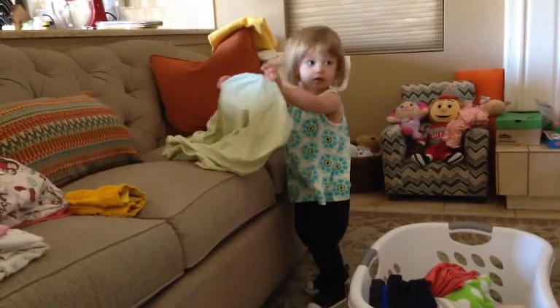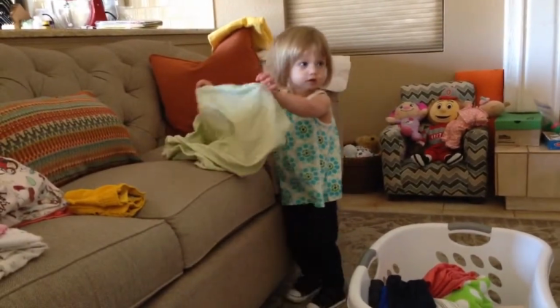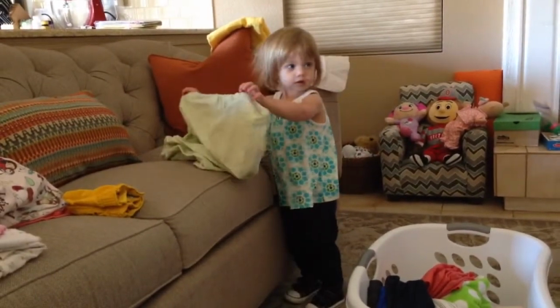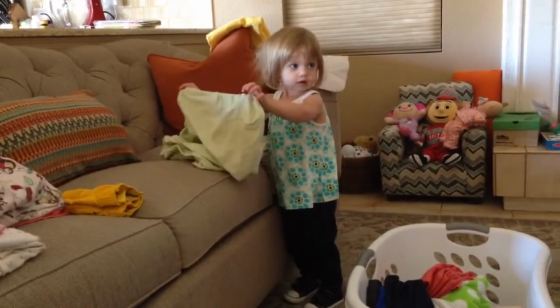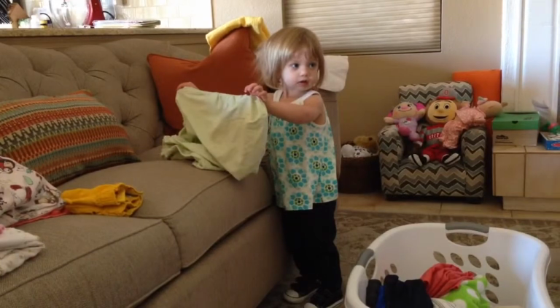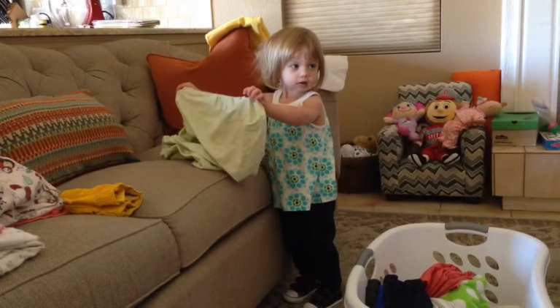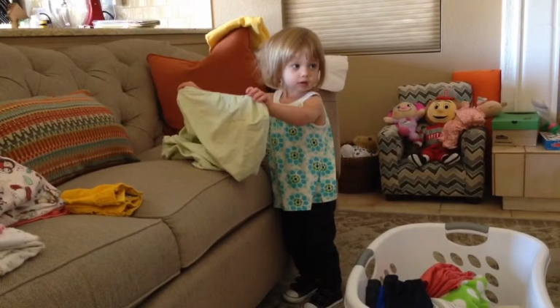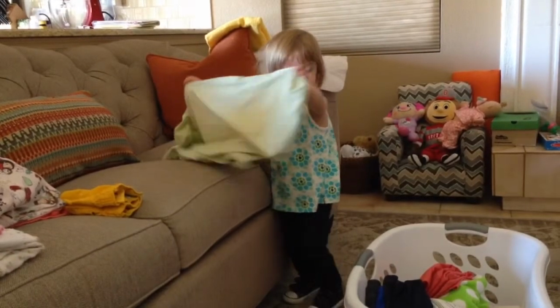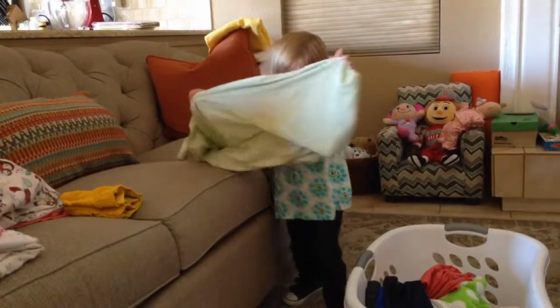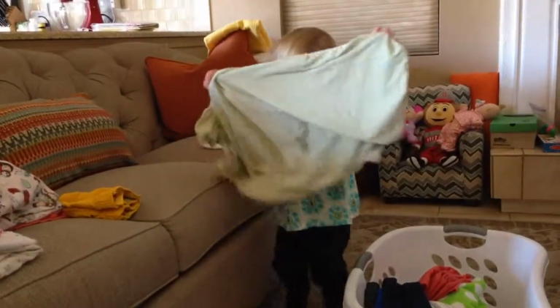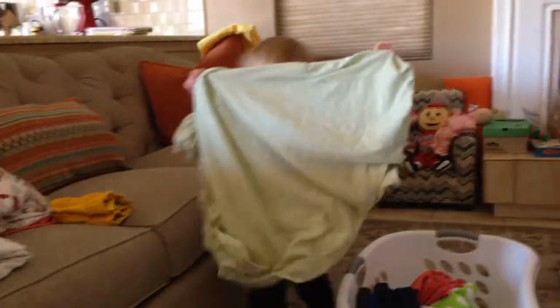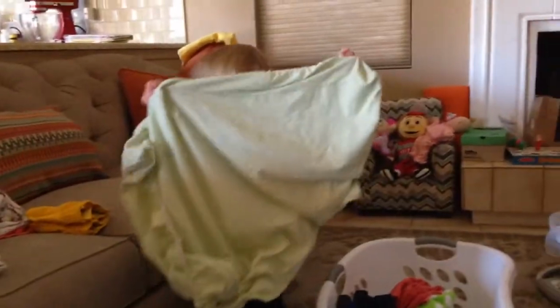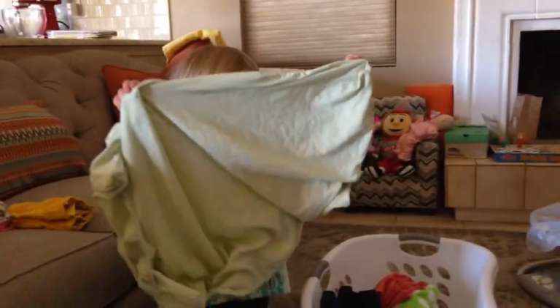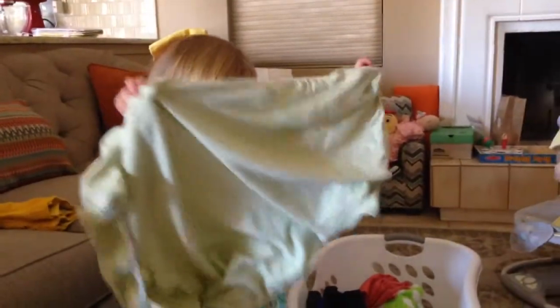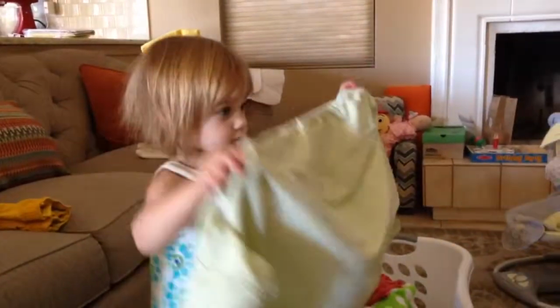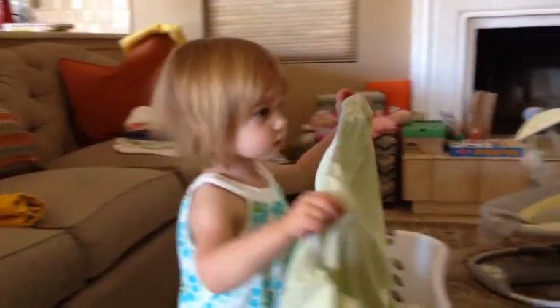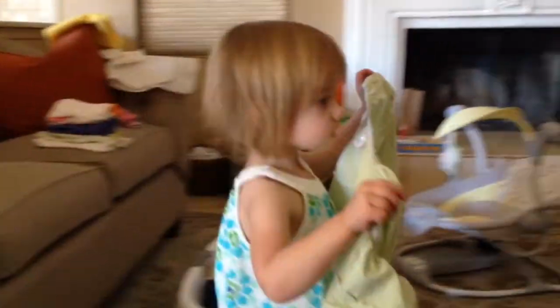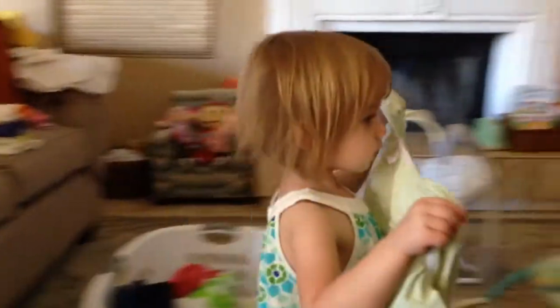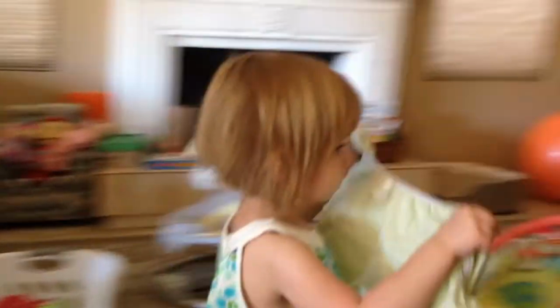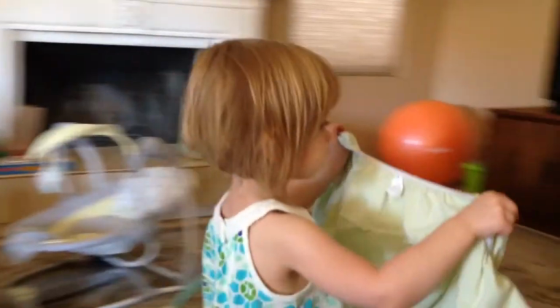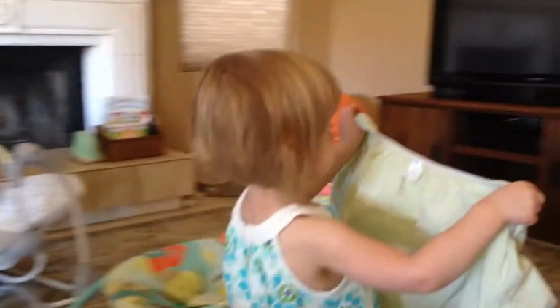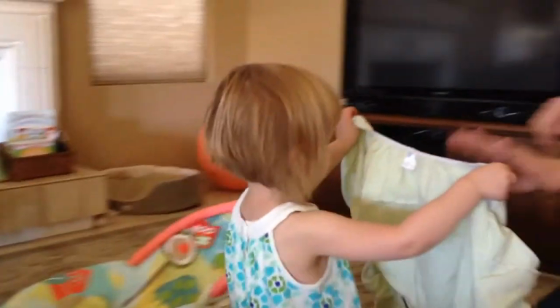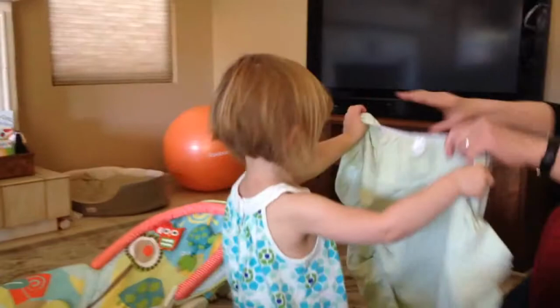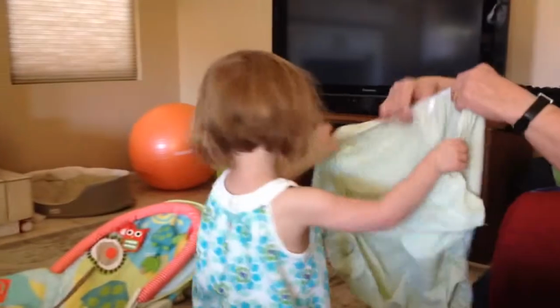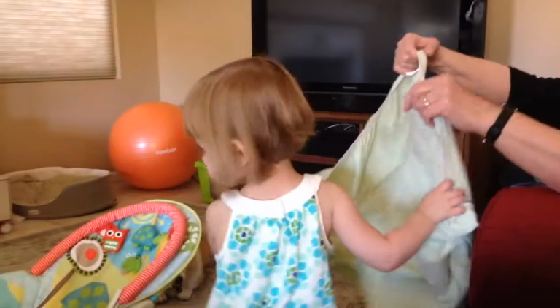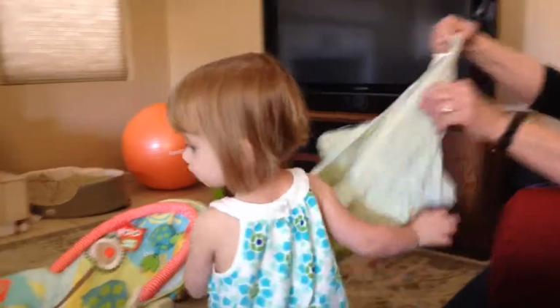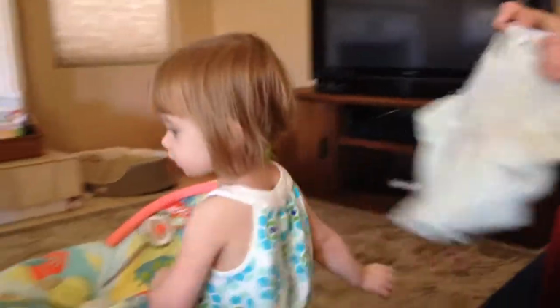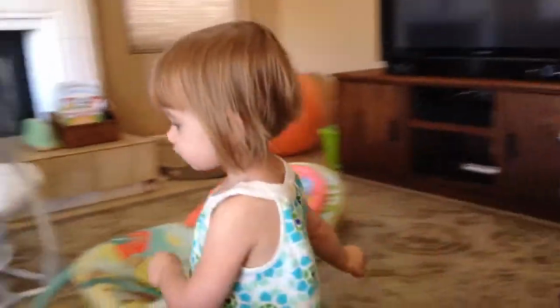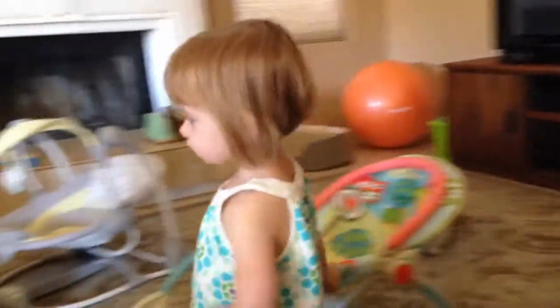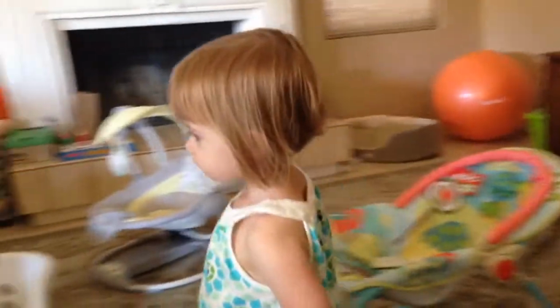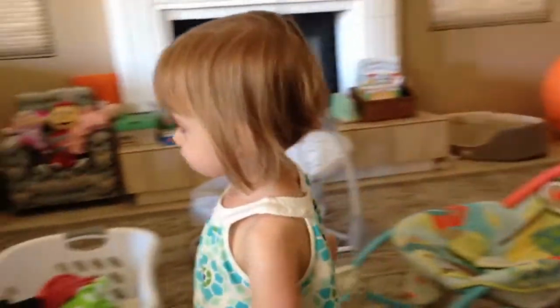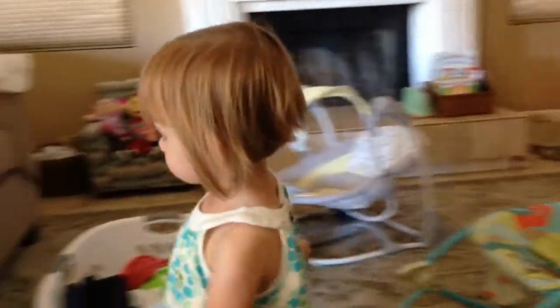Here, that's a sheet. You can bring that to me. I'll fold it. Can you match the socks up?